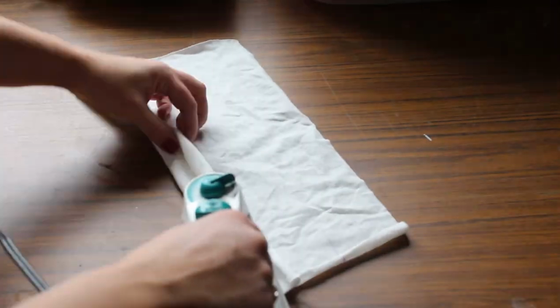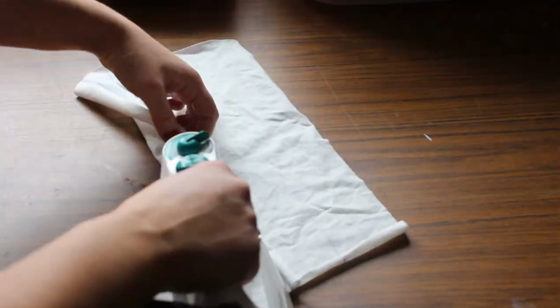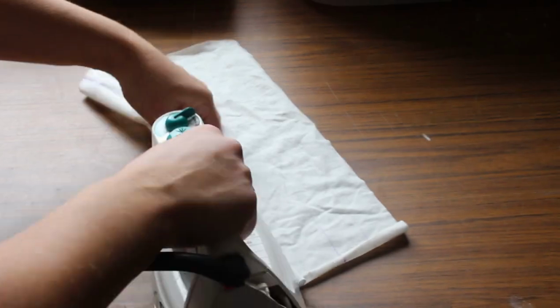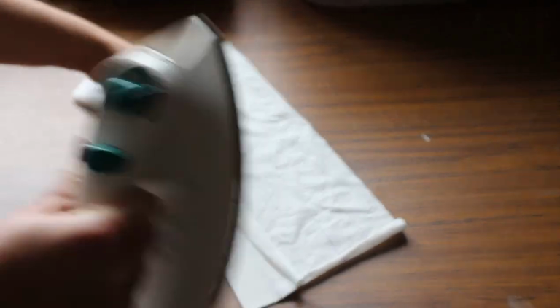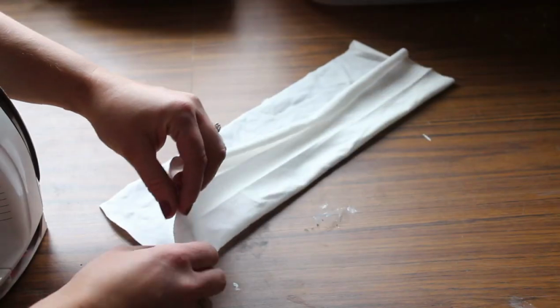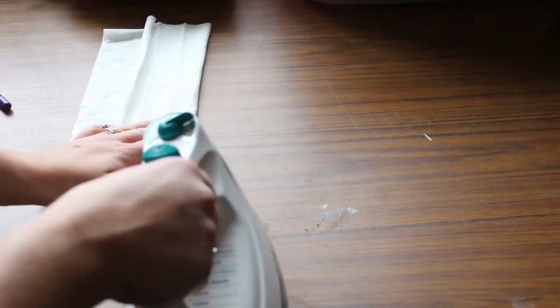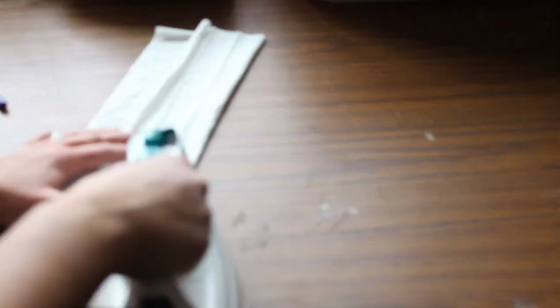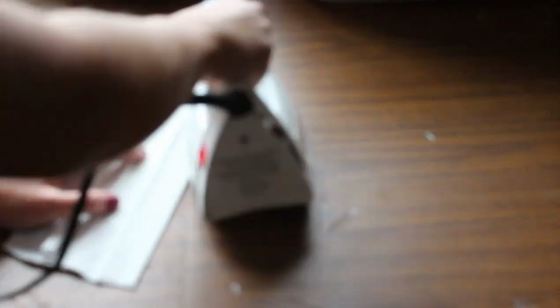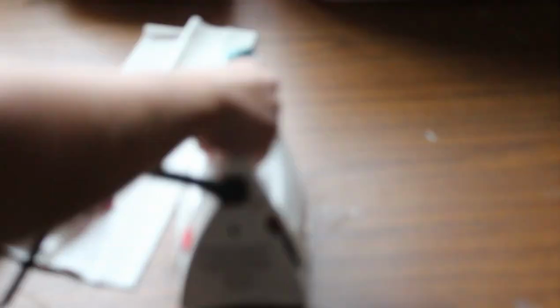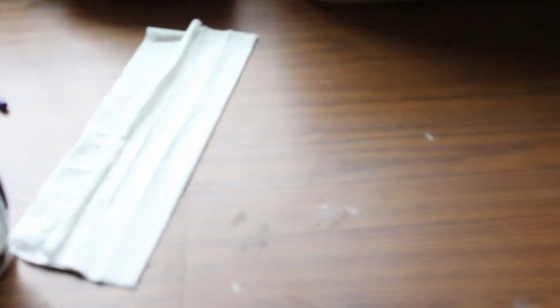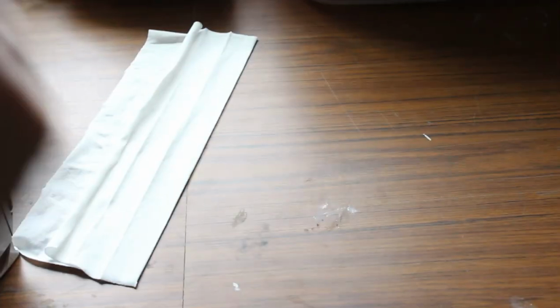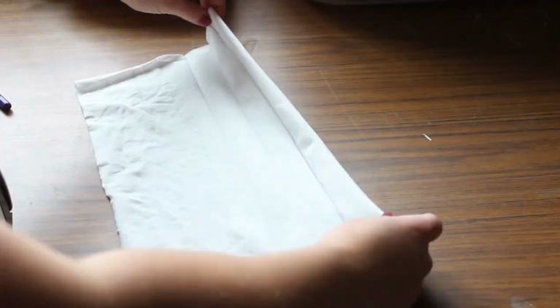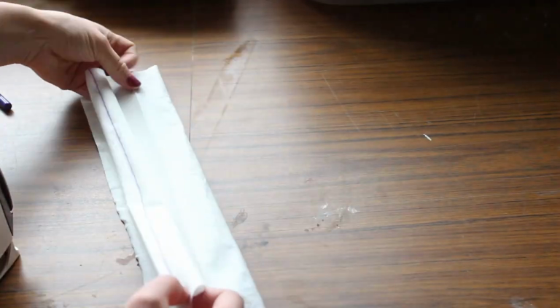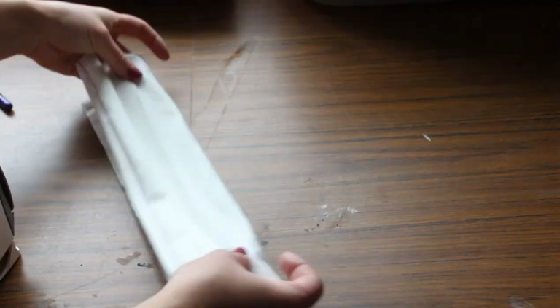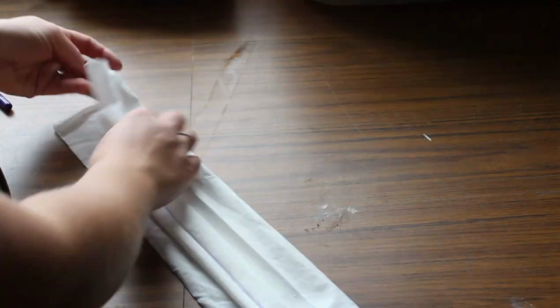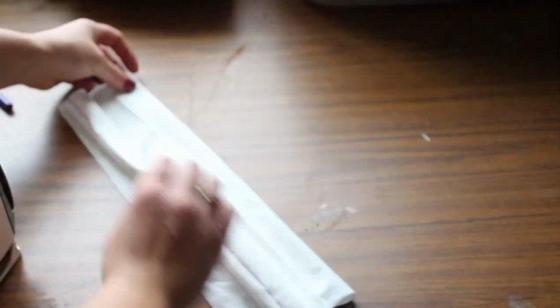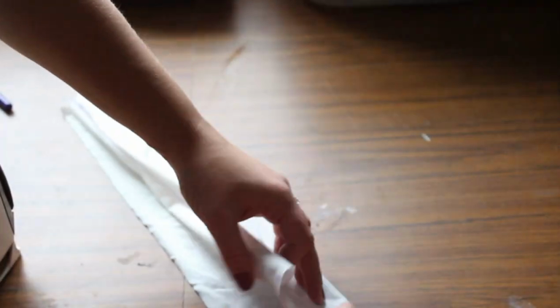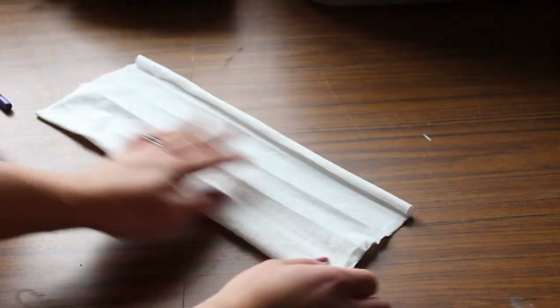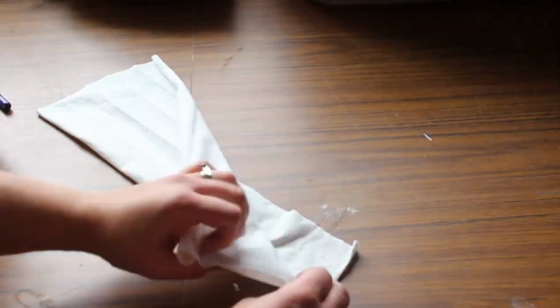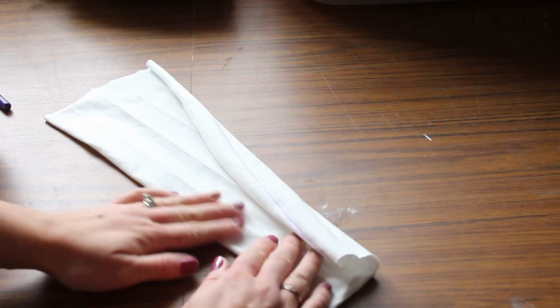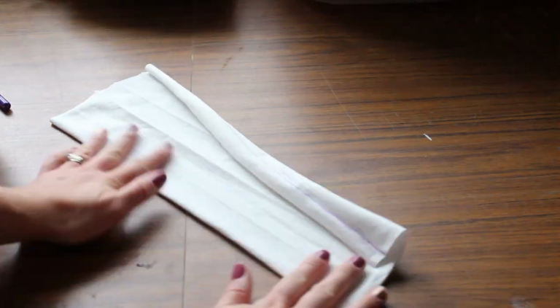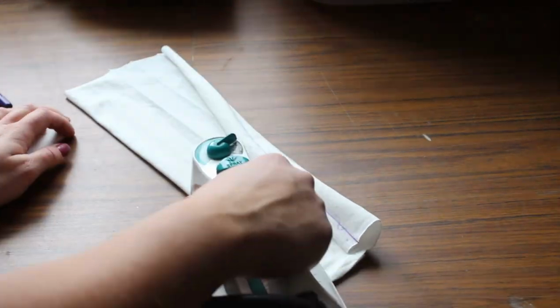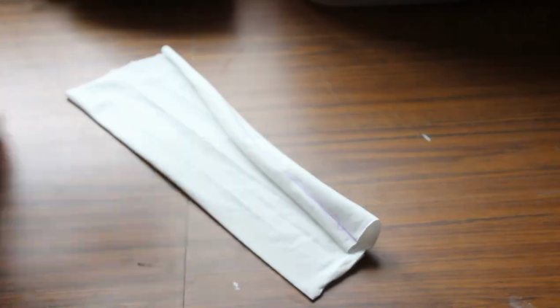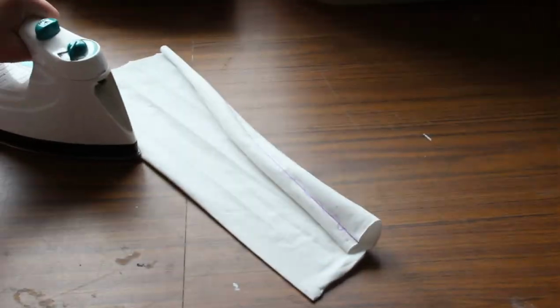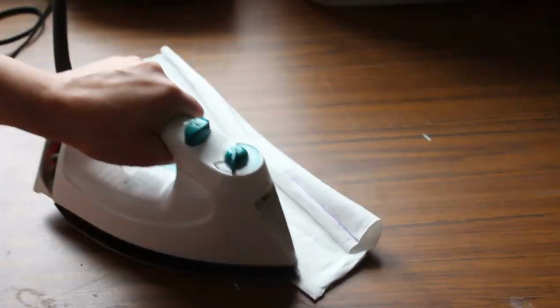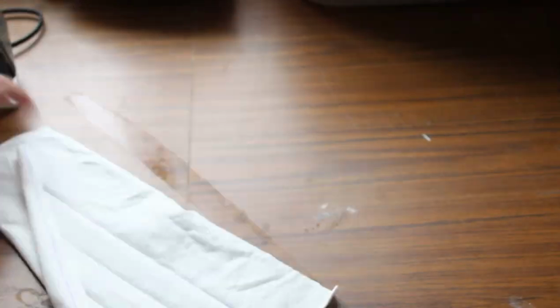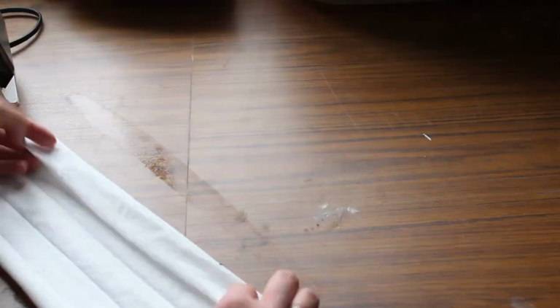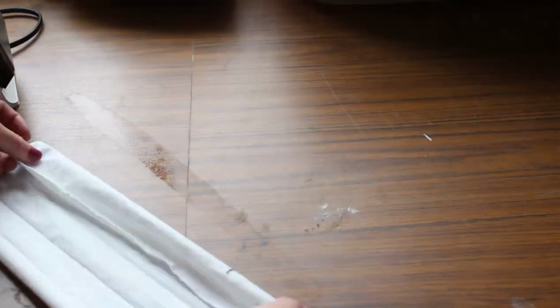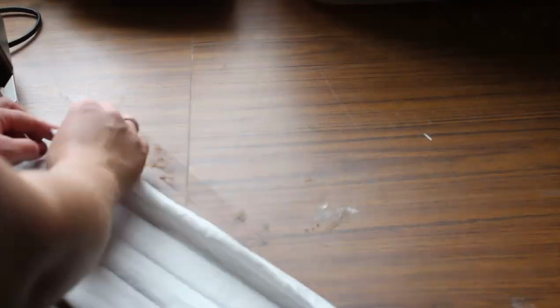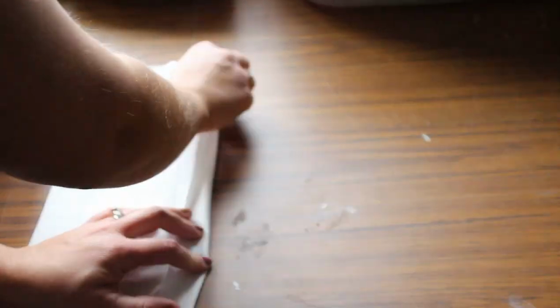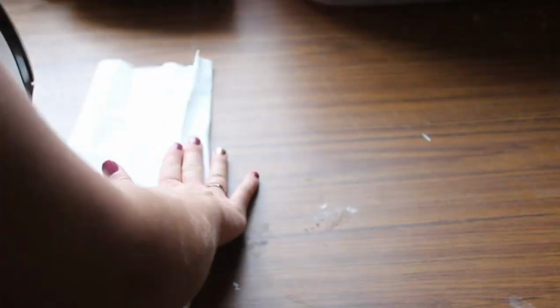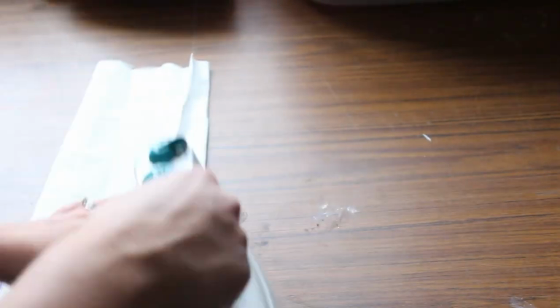Just fold up along the line and press all the way along, being careful not to iron out the creases that you made when you go on to the next one.